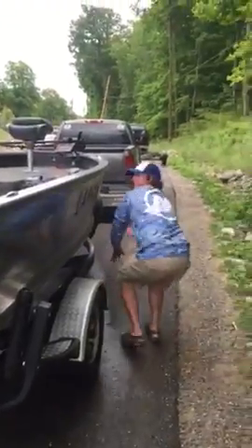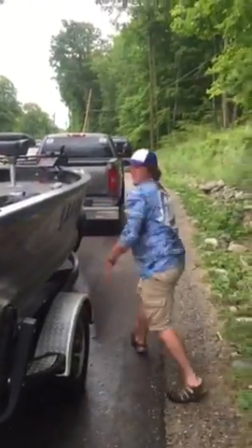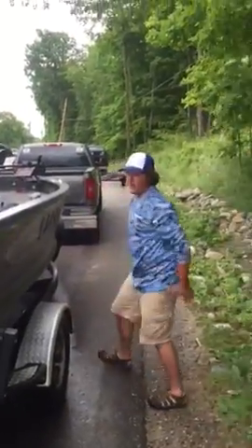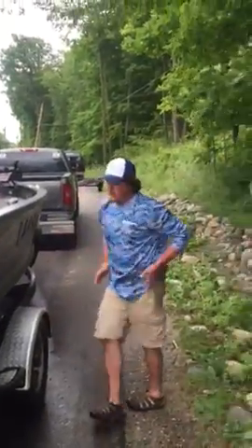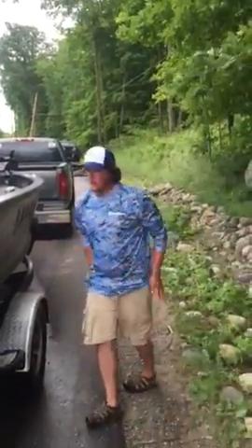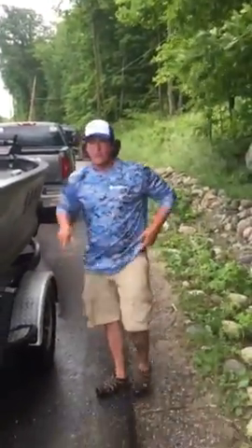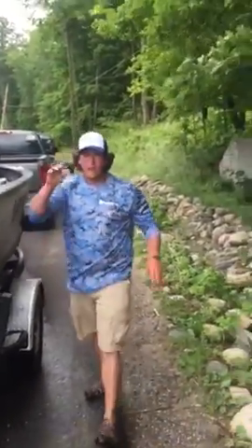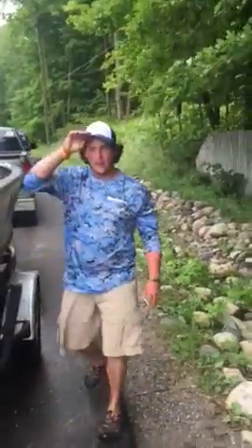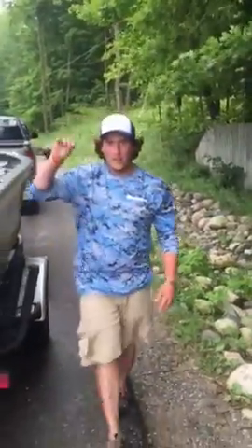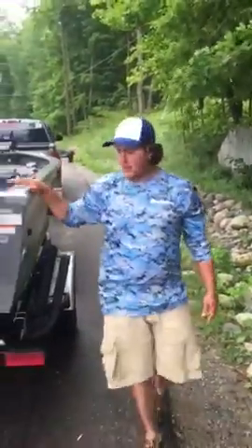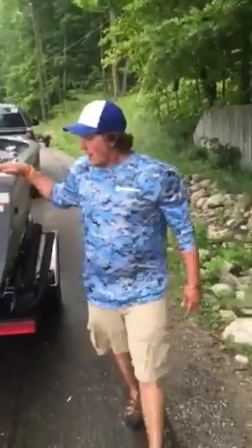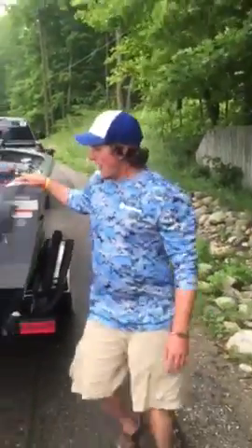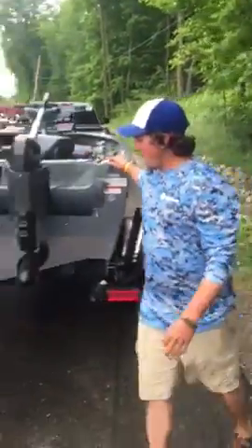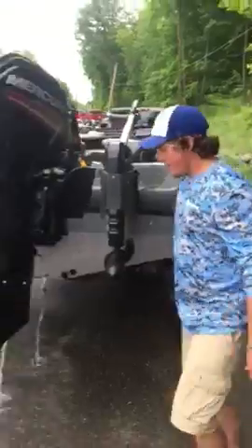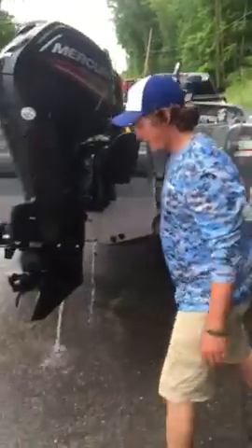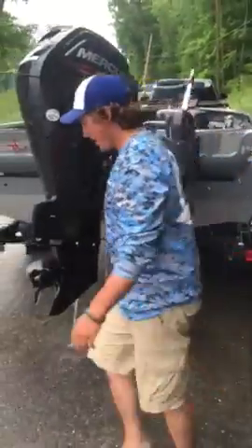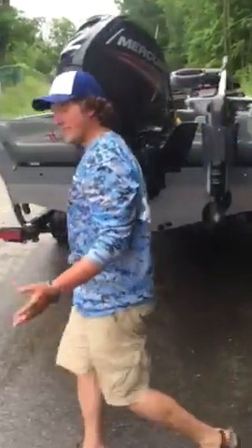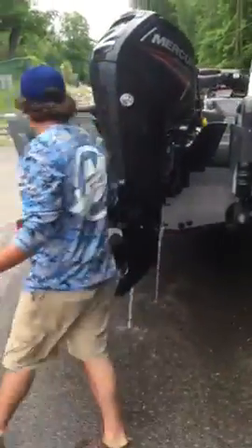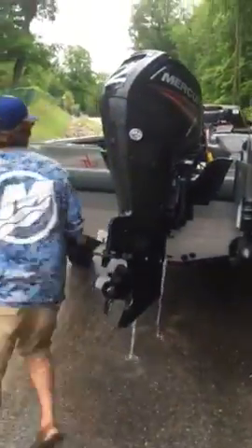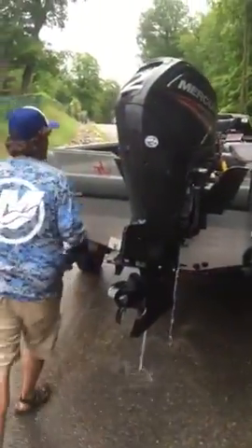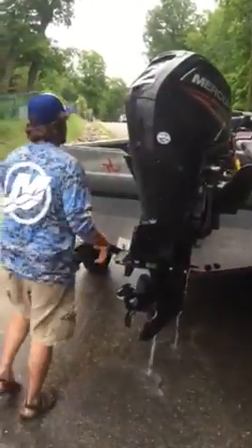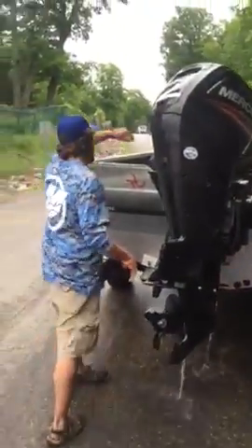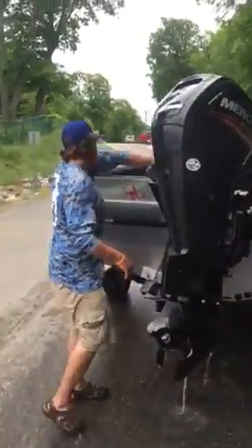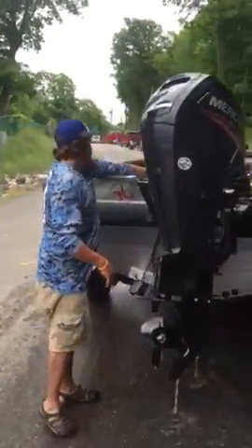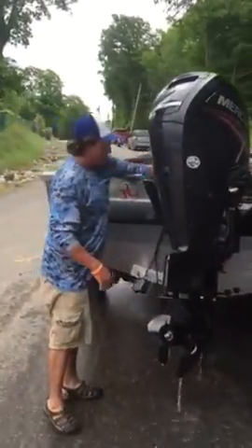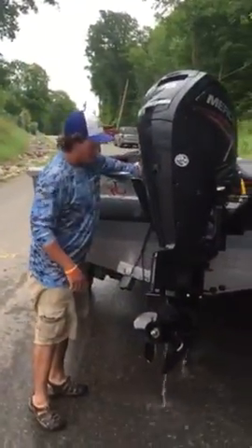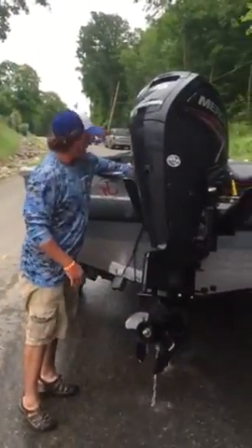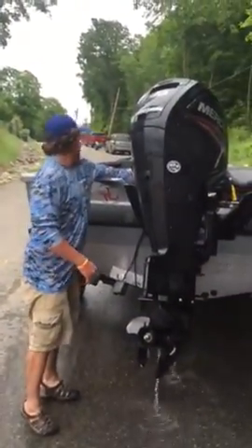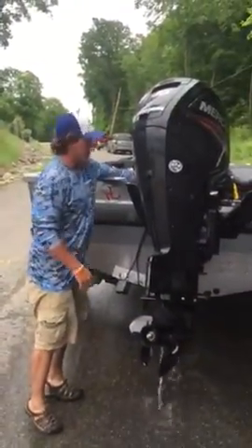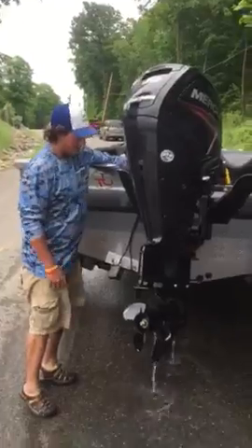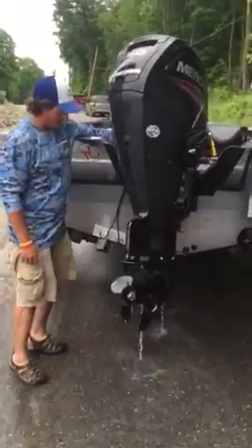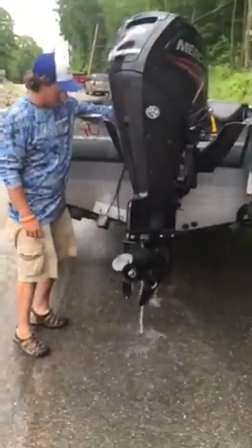You might need to crawl under whatever, but the last thing you're going to want to do is trim down your motor and drain that lower unit.